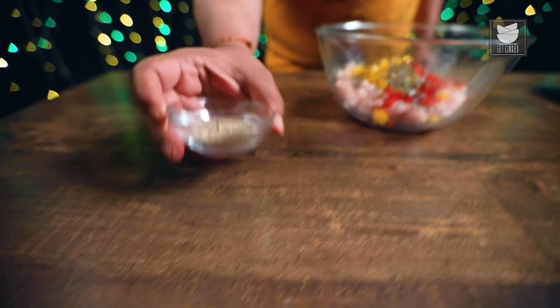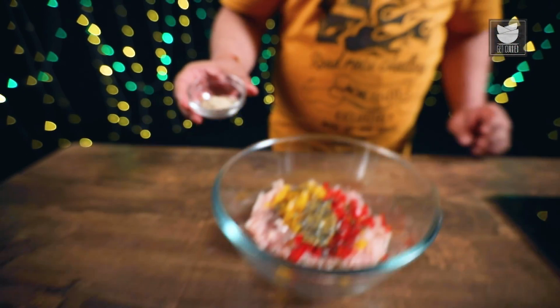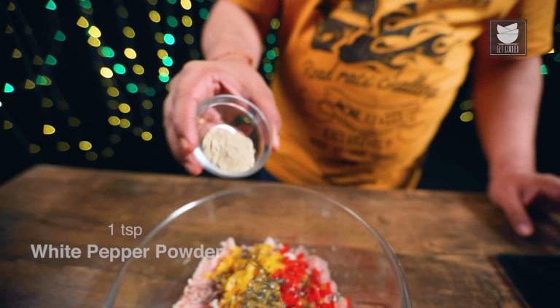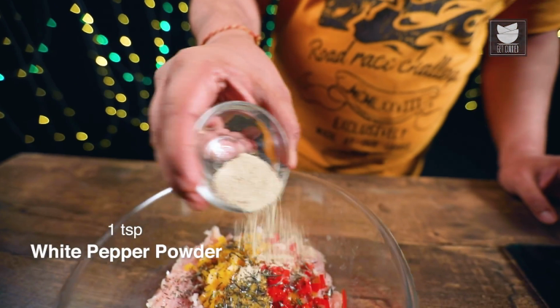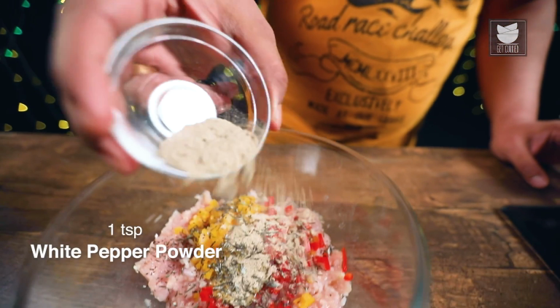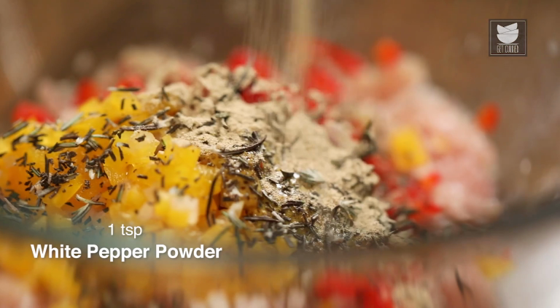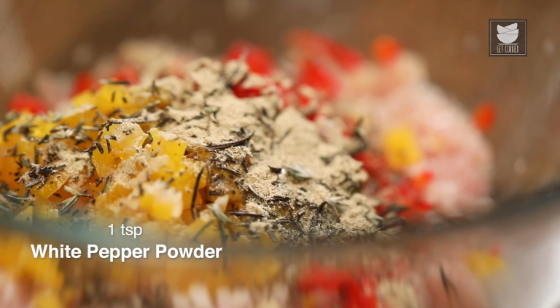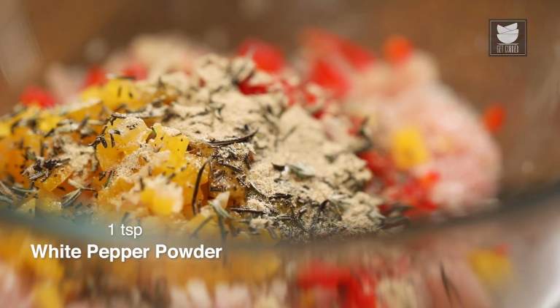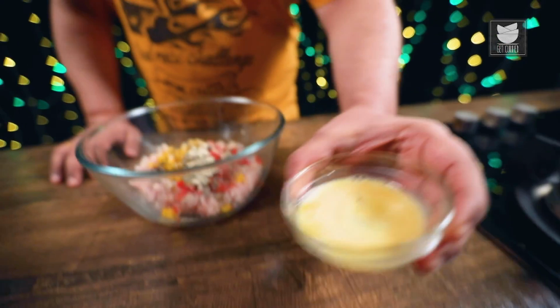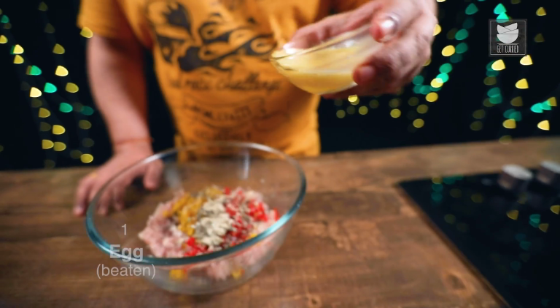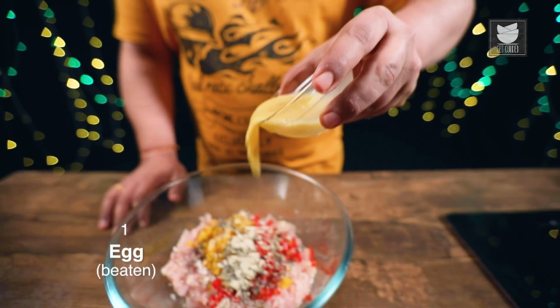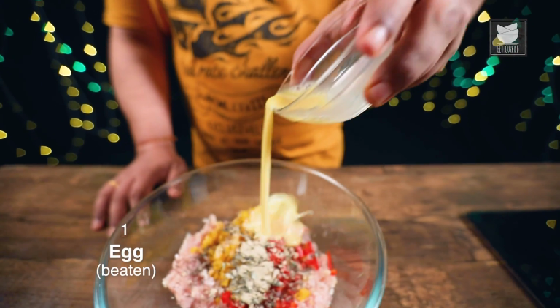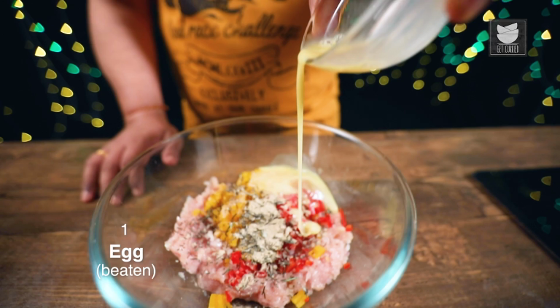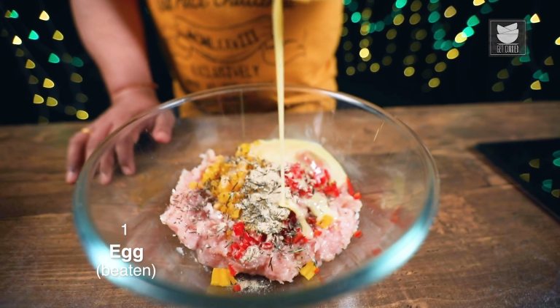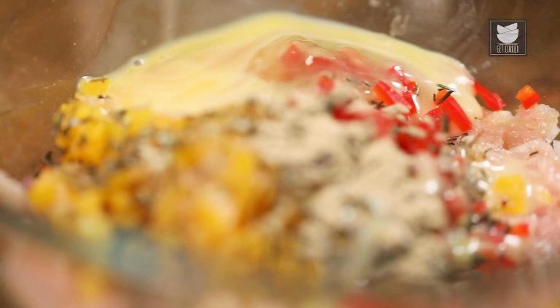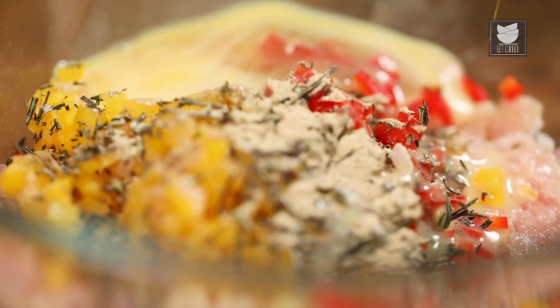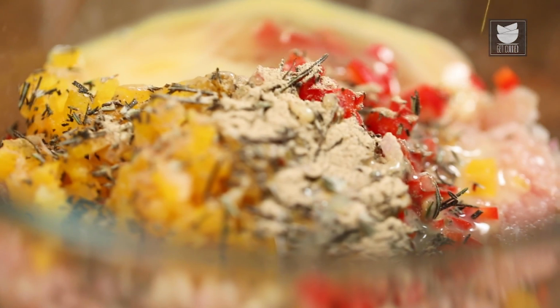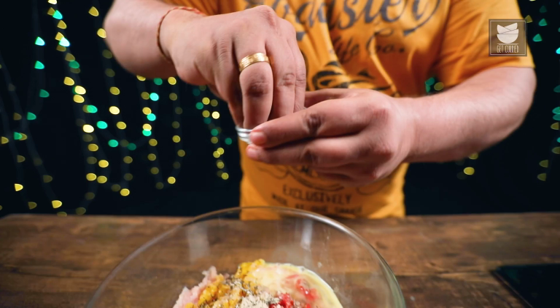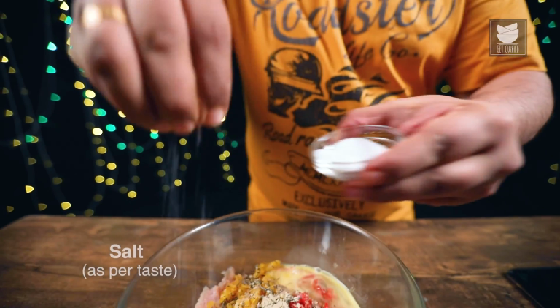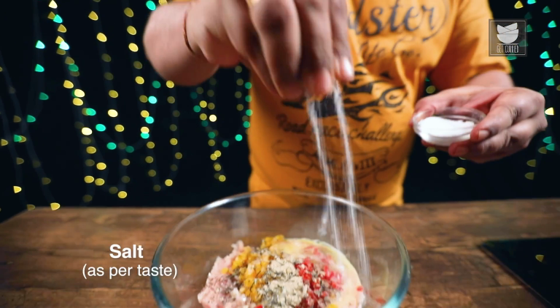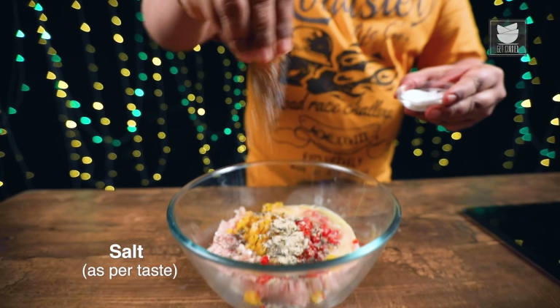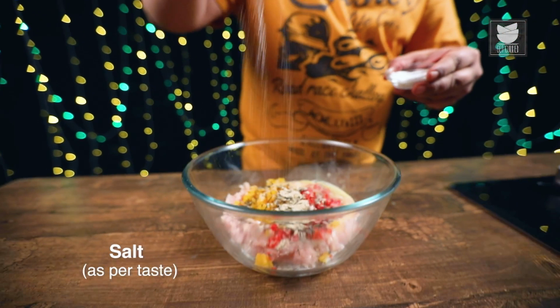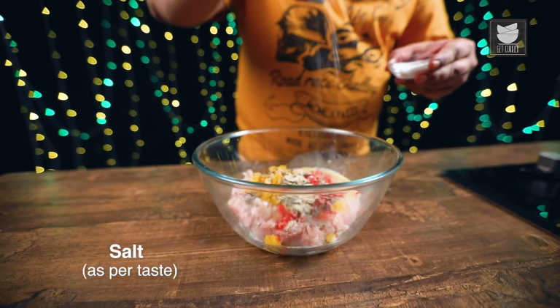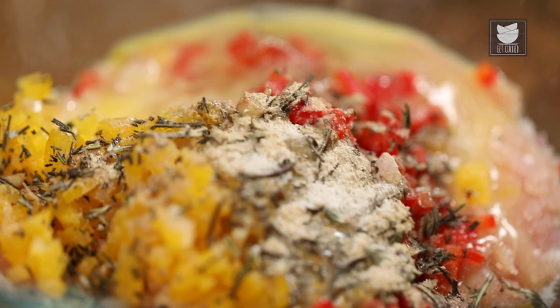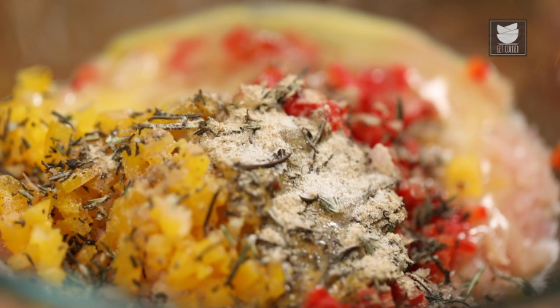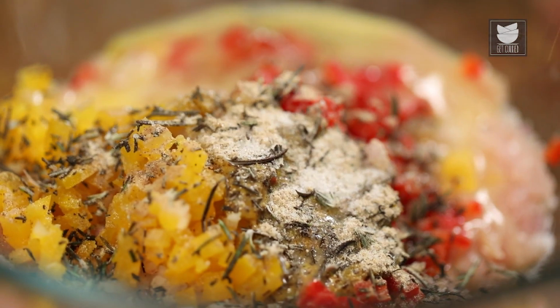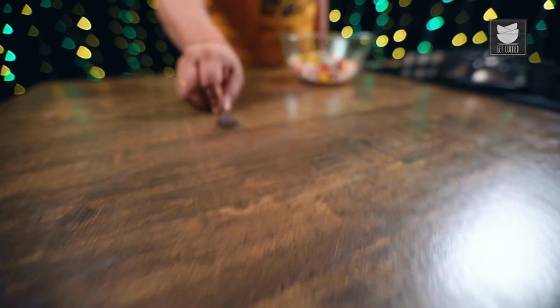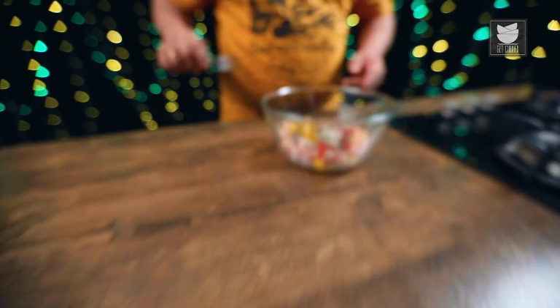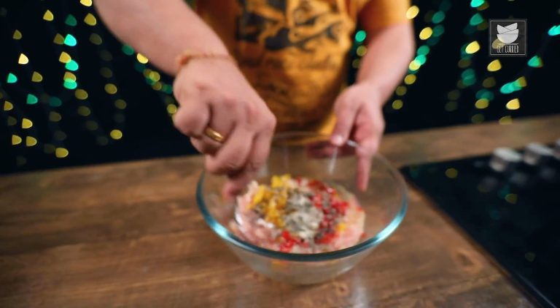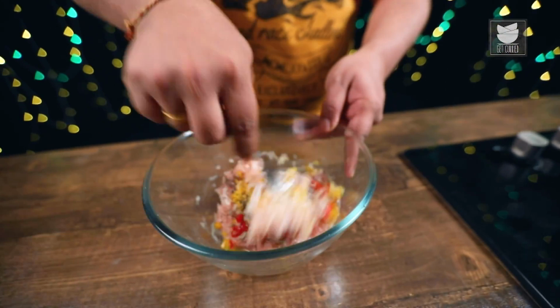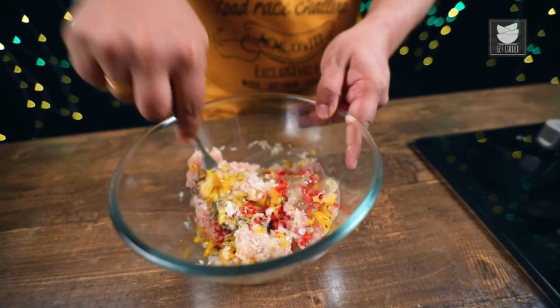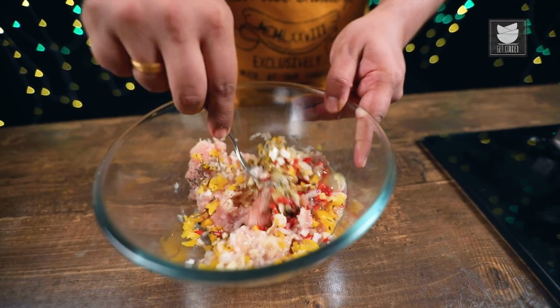And next, I'm going to add White Pepper. One beaten Egg. And last, Salt. Now I'm going to mix my Black Forest Stuffing together.